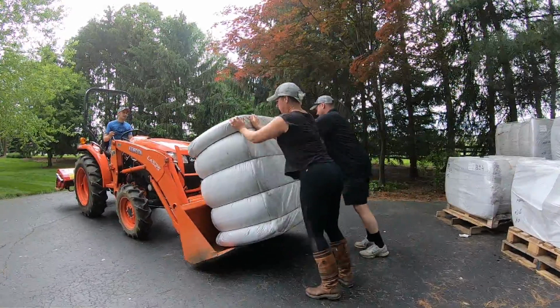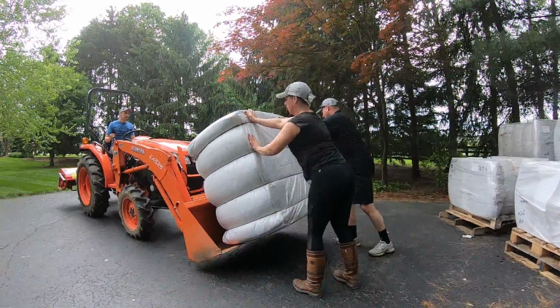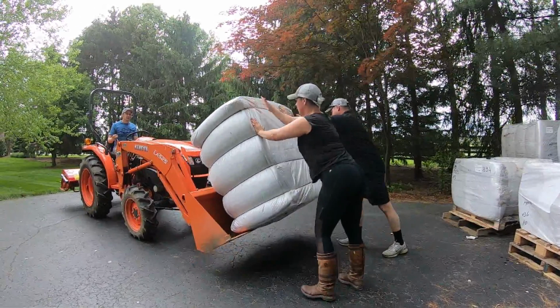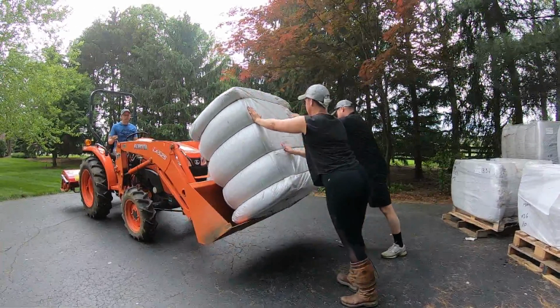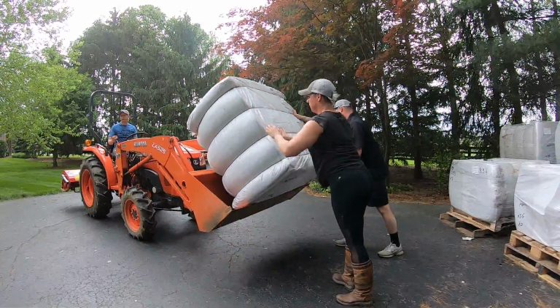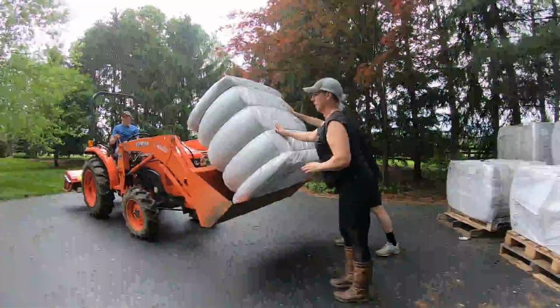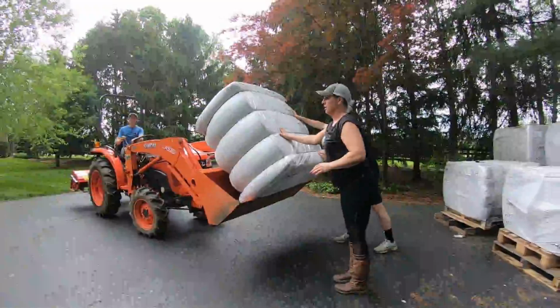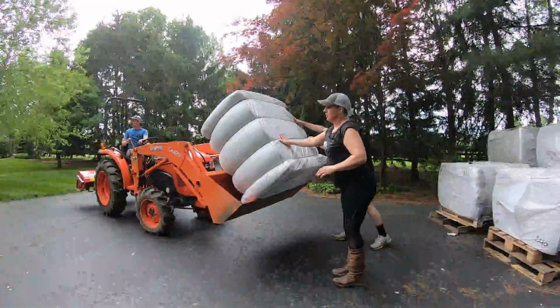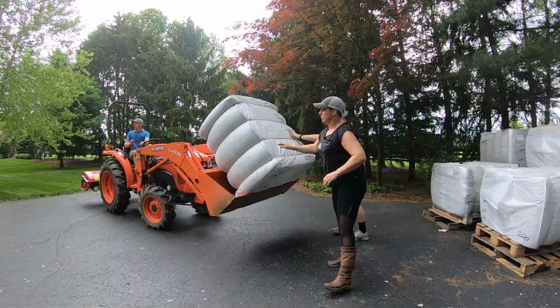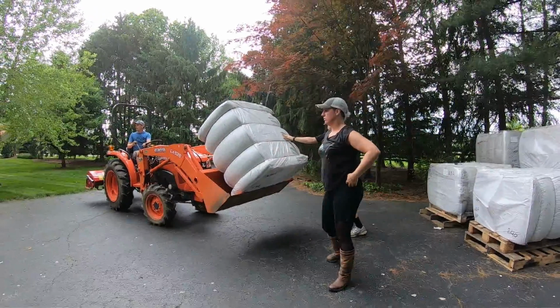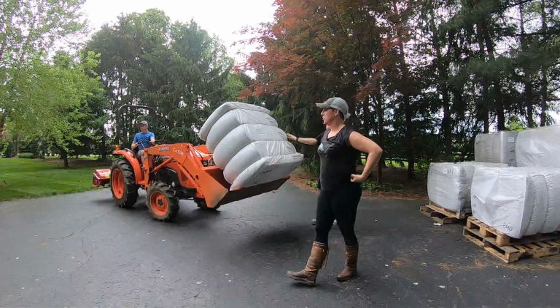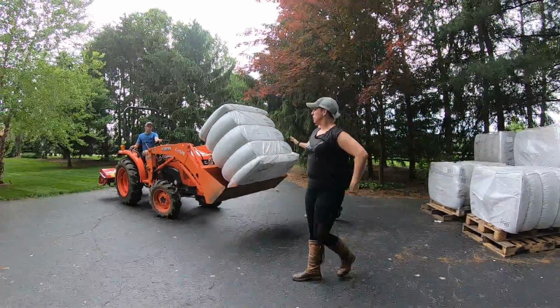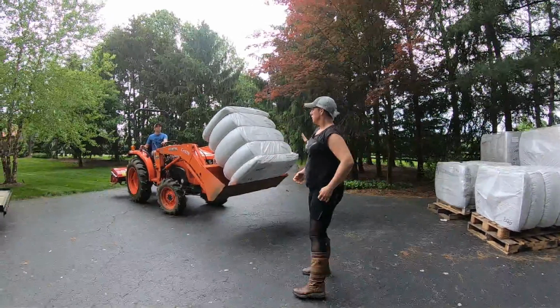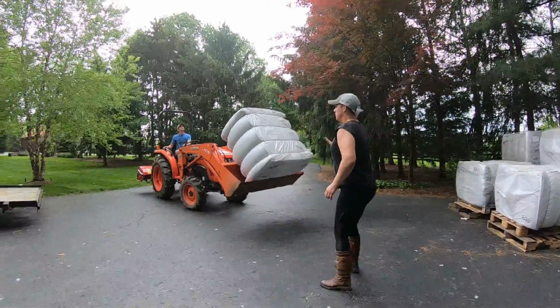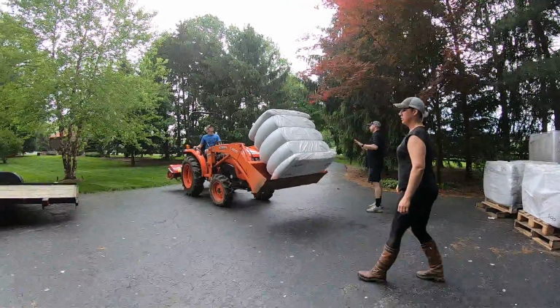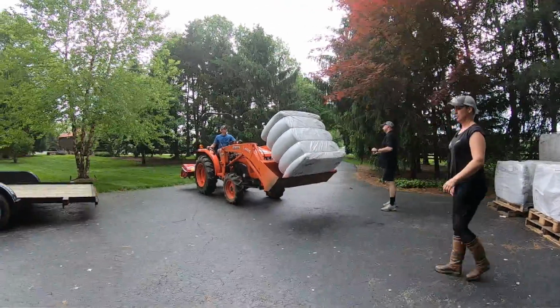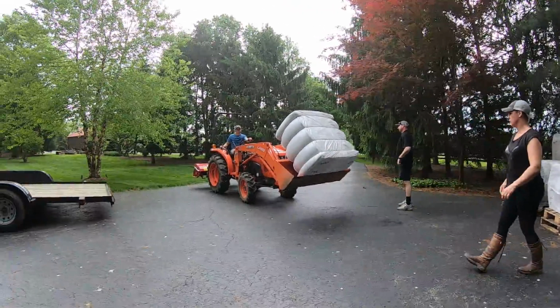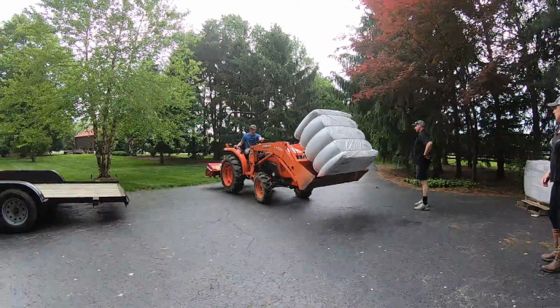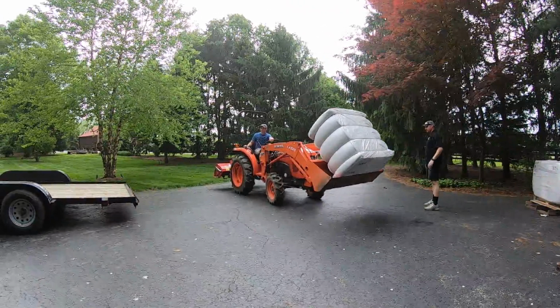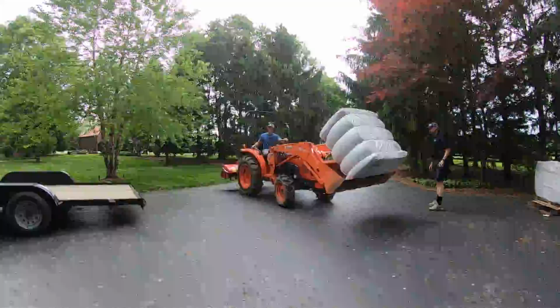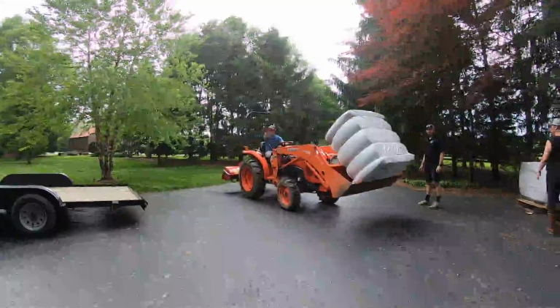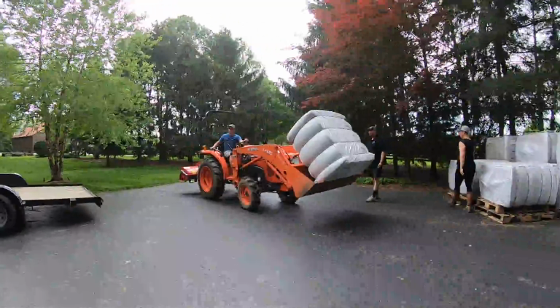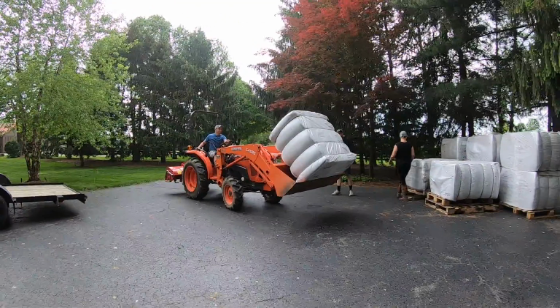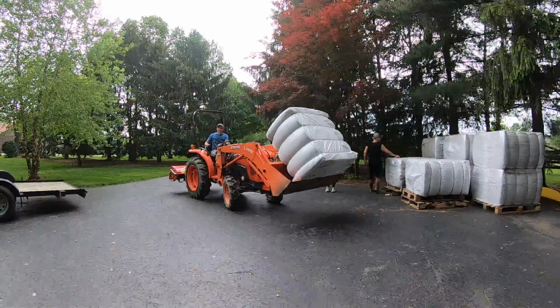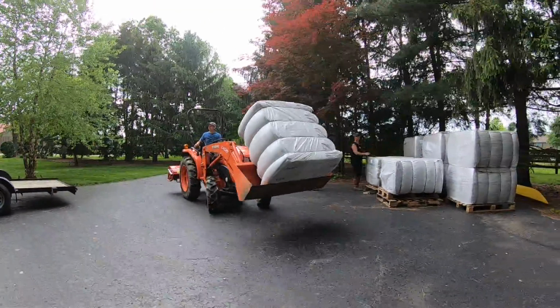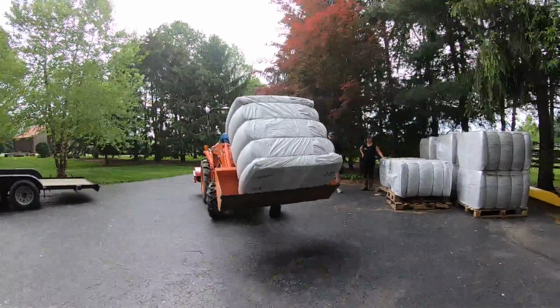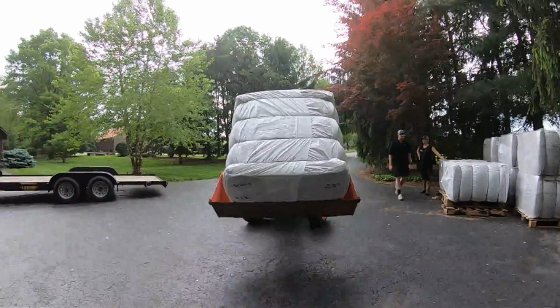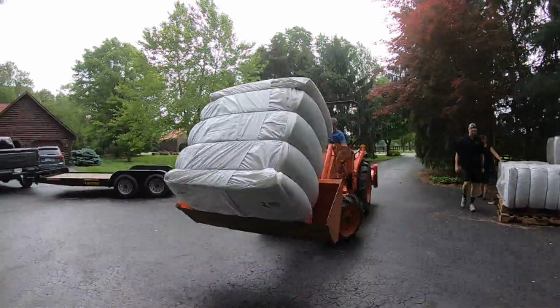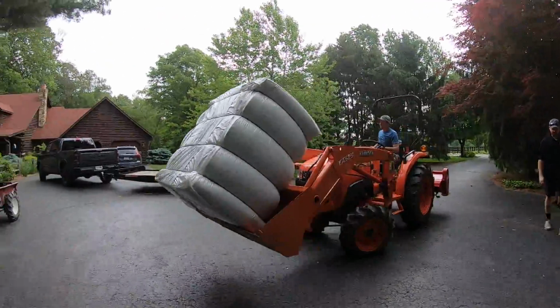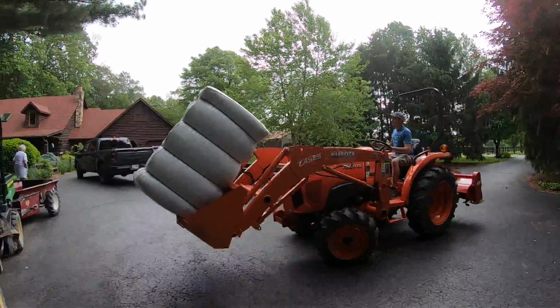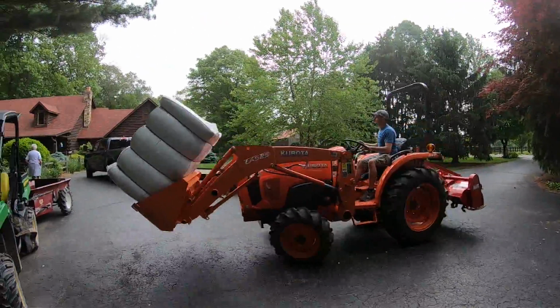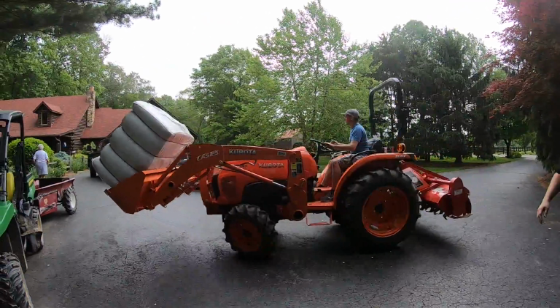In this example, the bales of footing needed to be transported from the customer's driveway into their arena, so a flatbed trailer was used in order to save making too many individual trips.